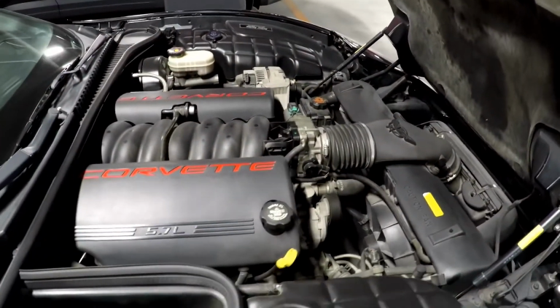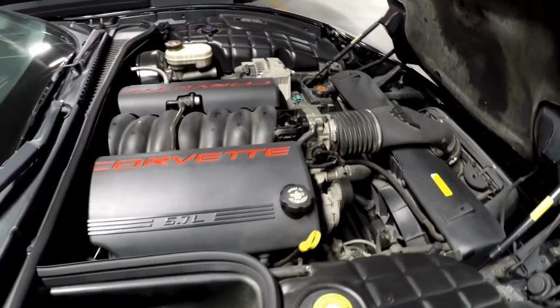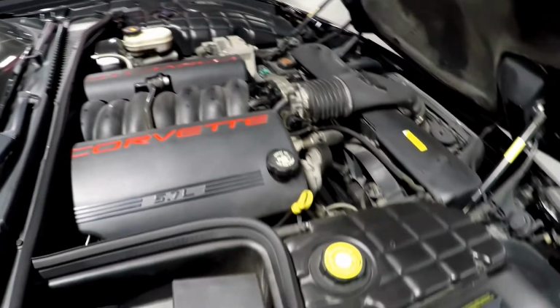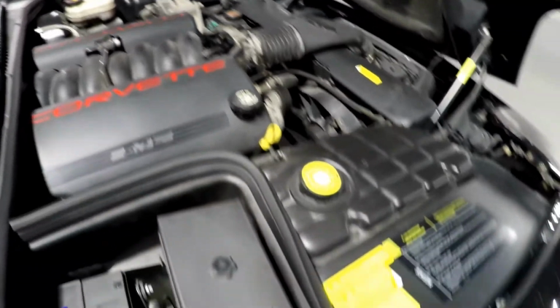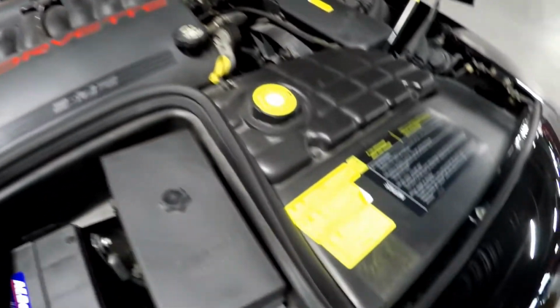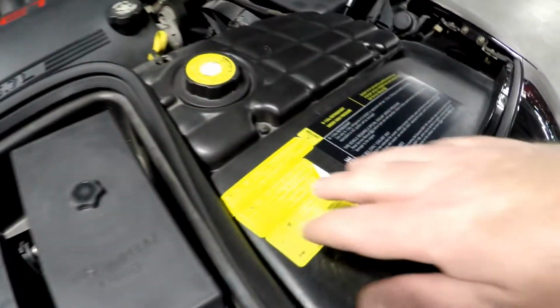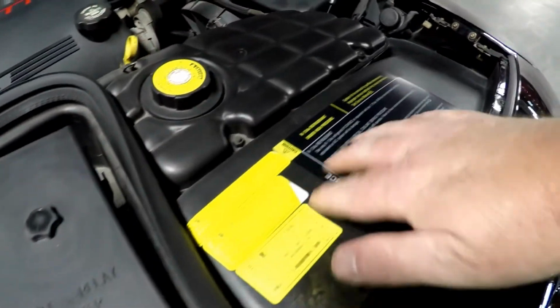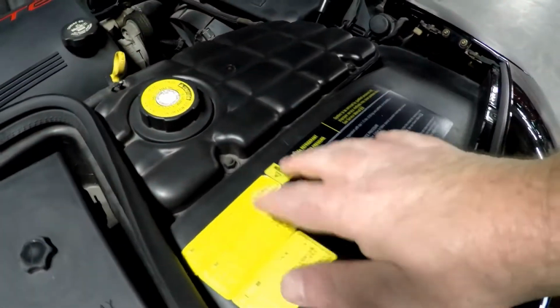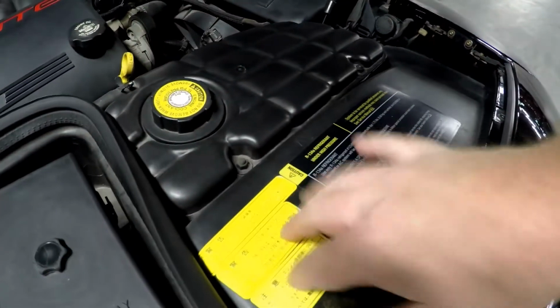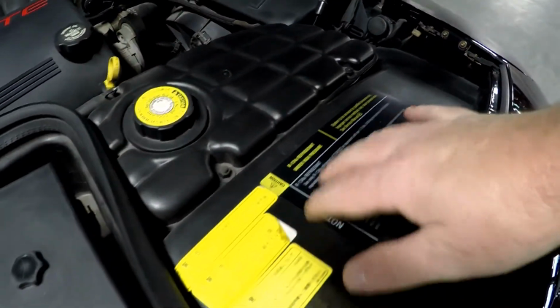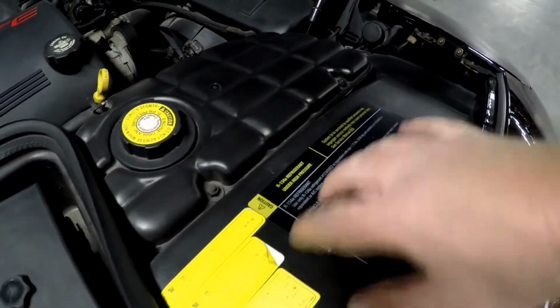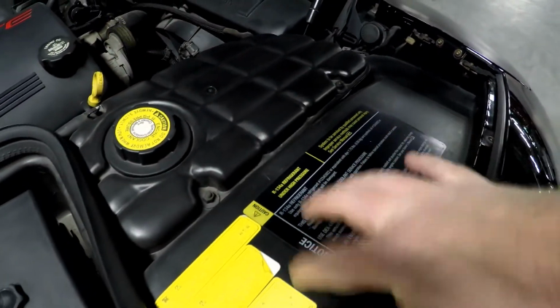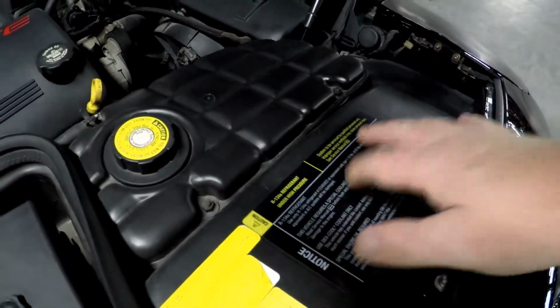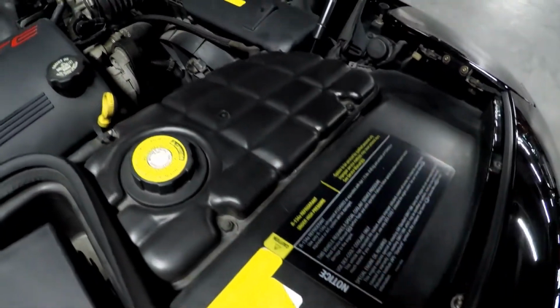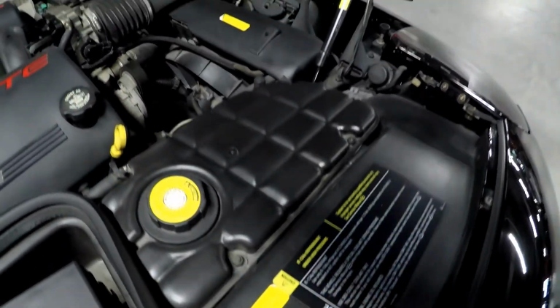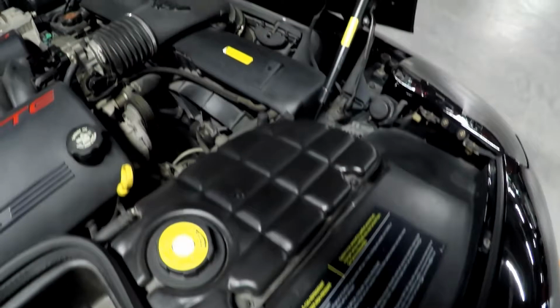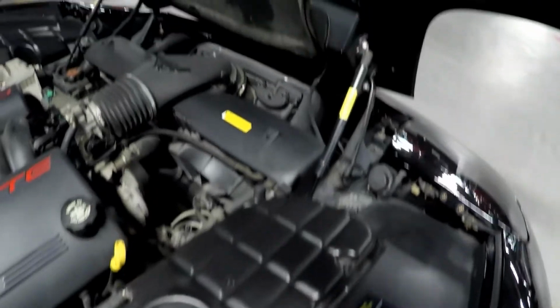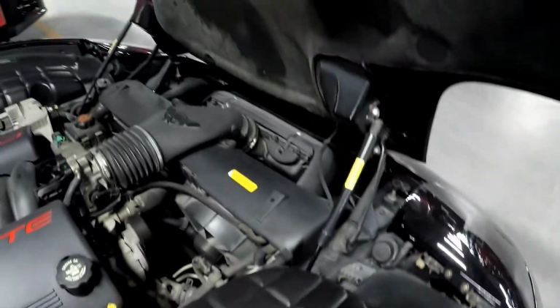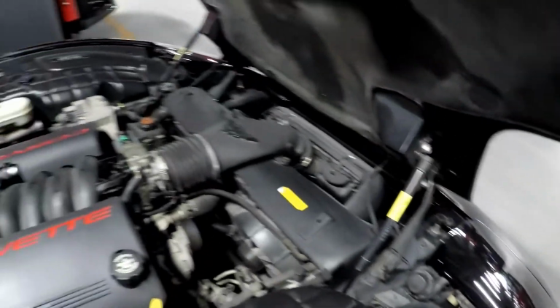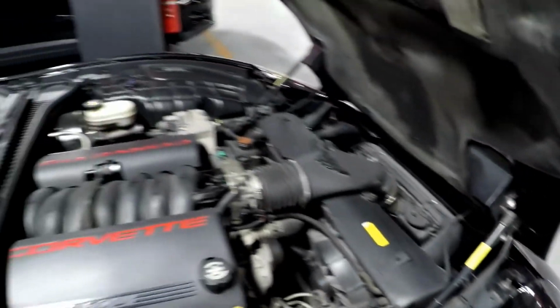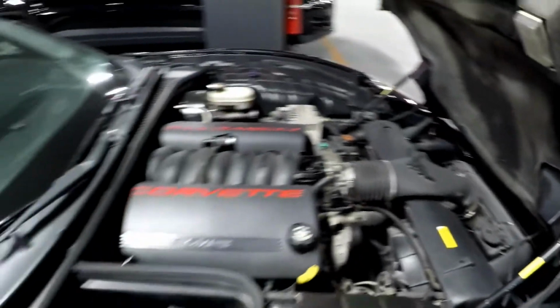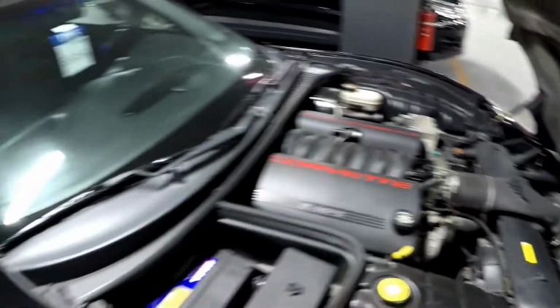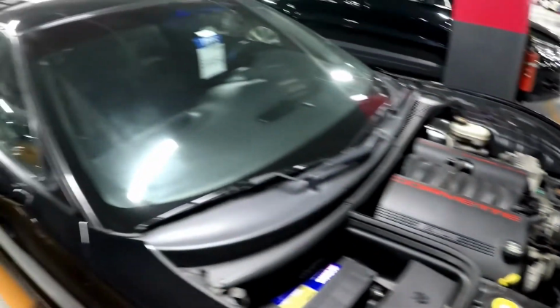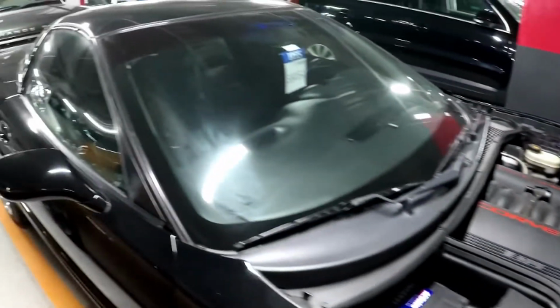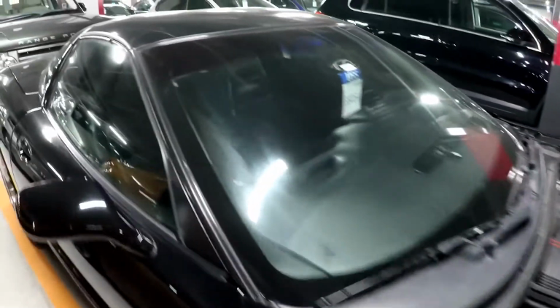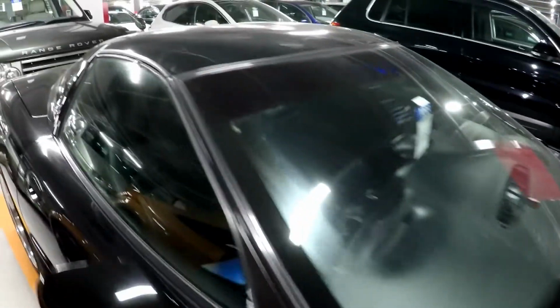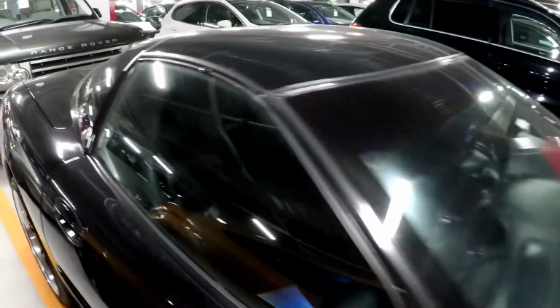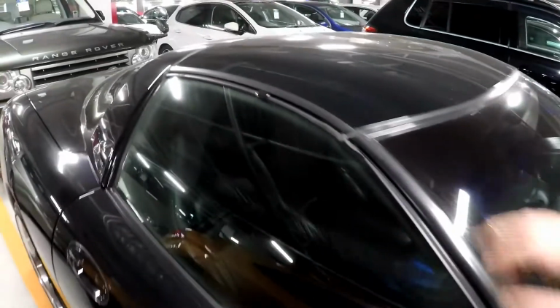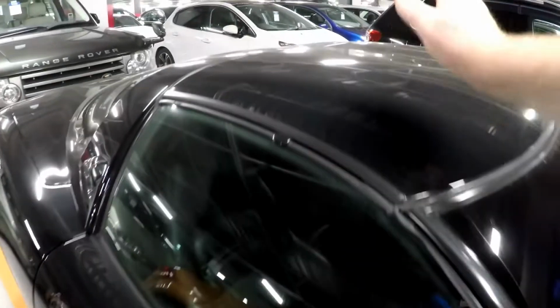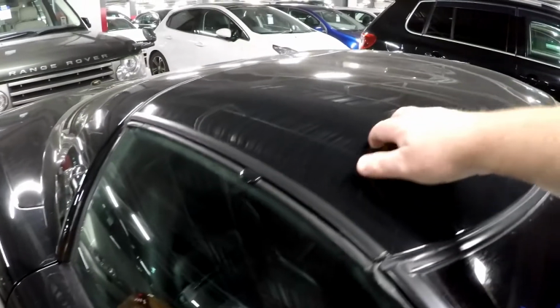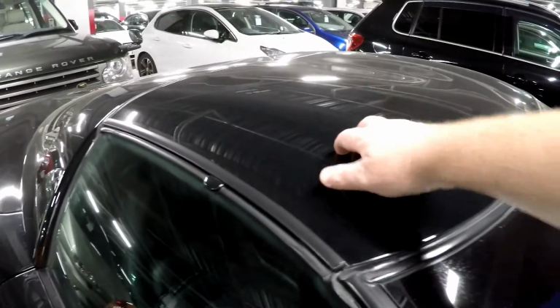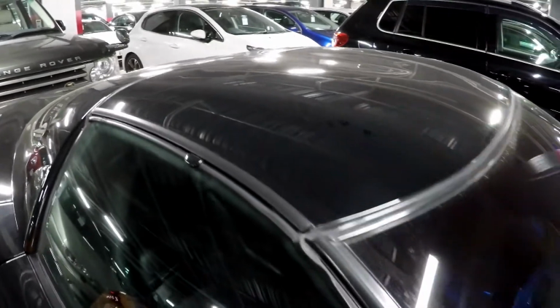We're checking here for all the original delivery stickers — the Japanese stickers and every one. This is a really nice fit, this one. It's got a removable targa top.